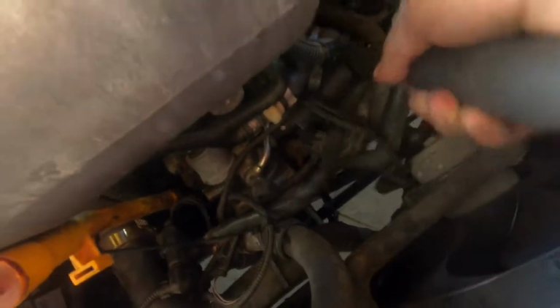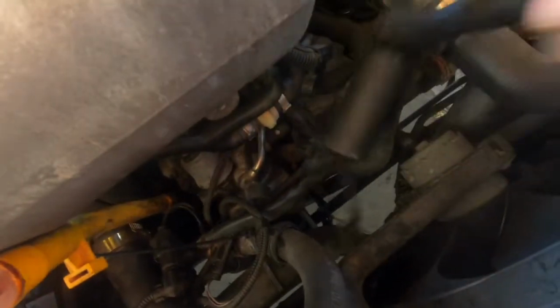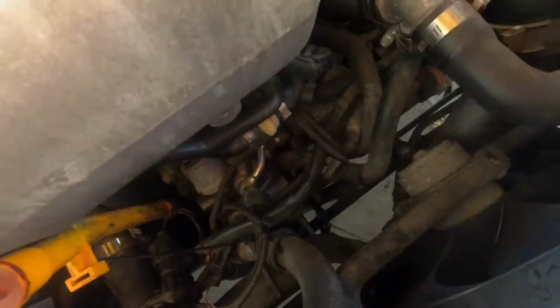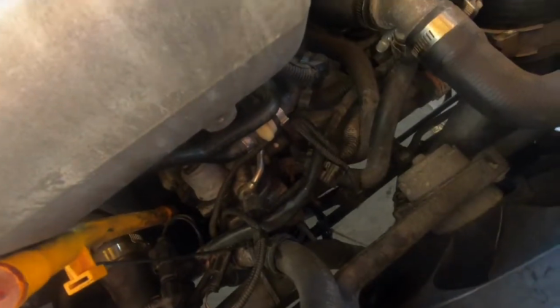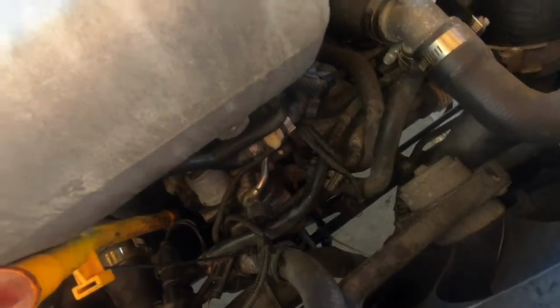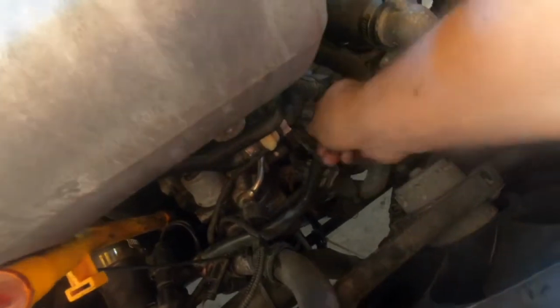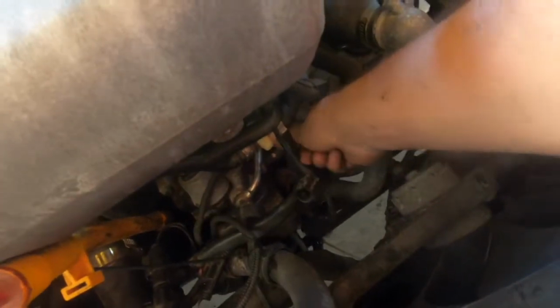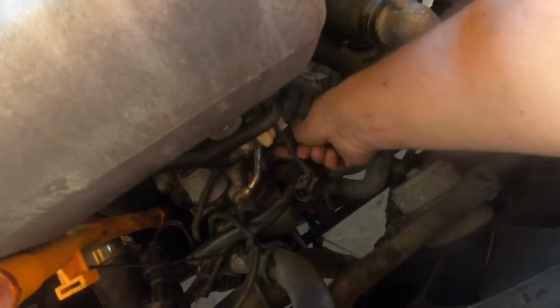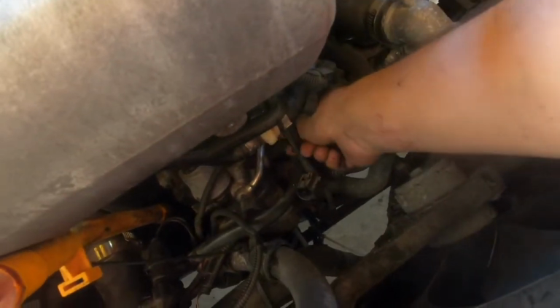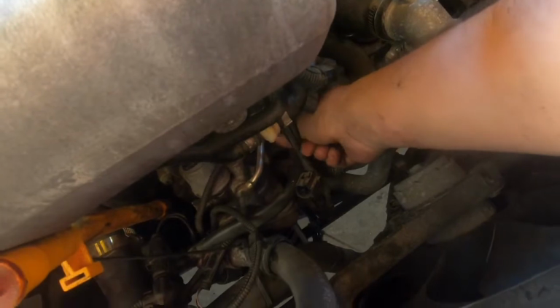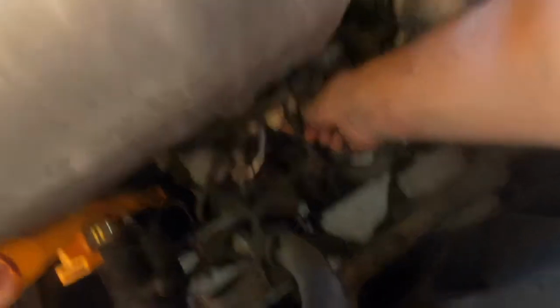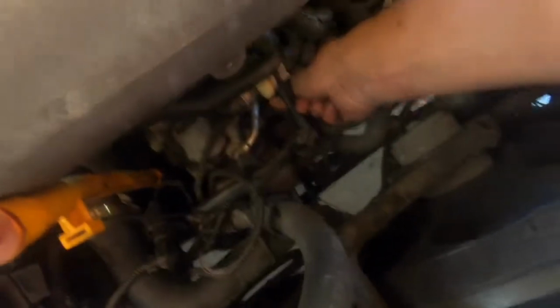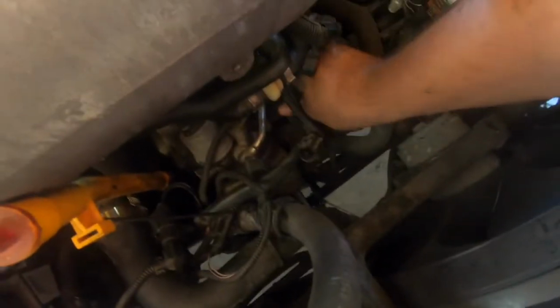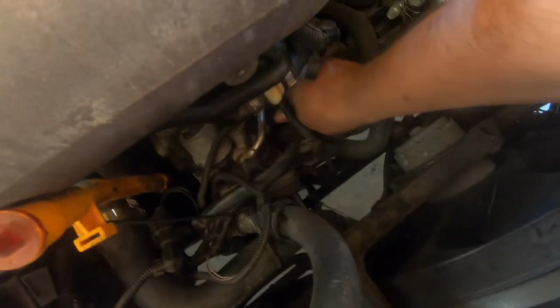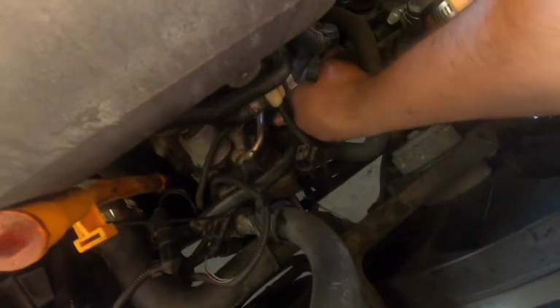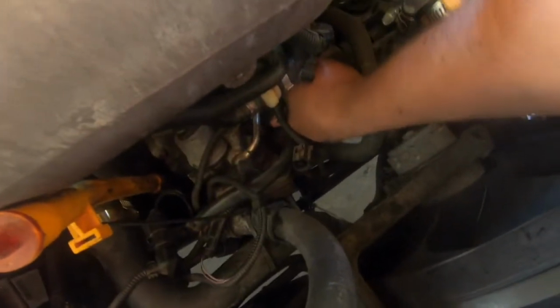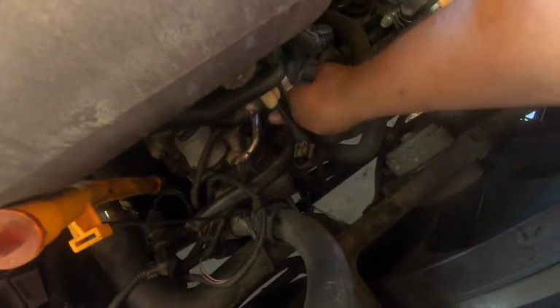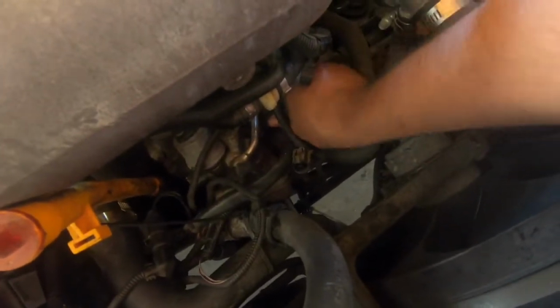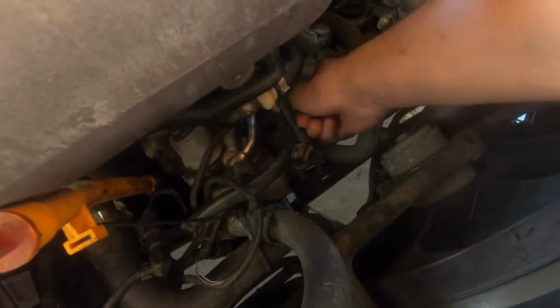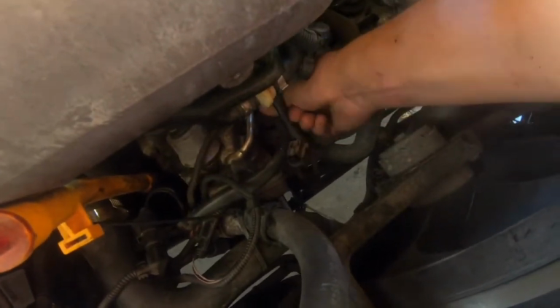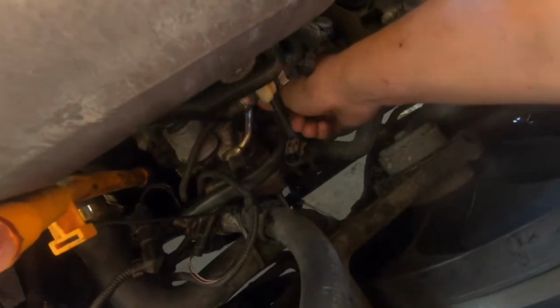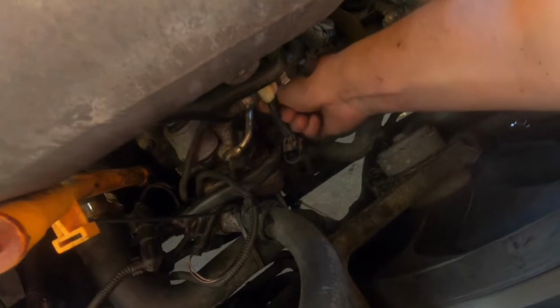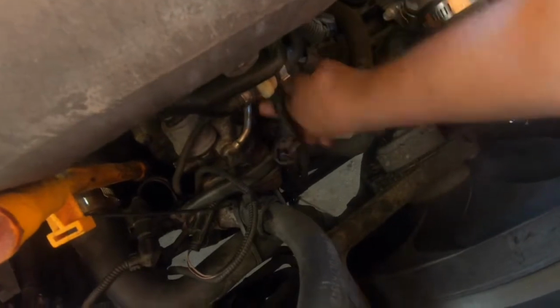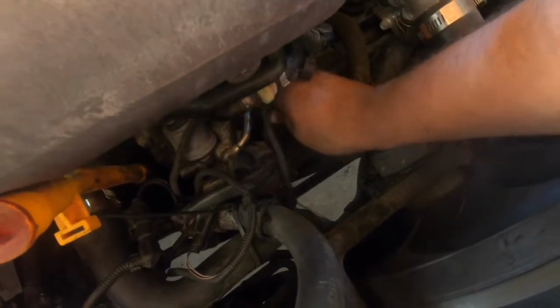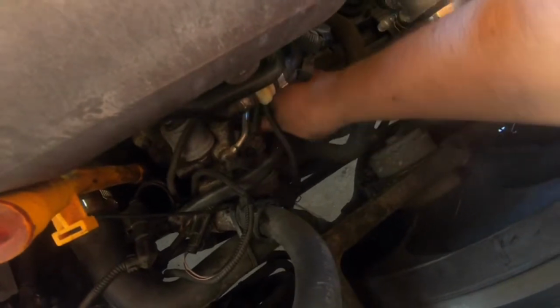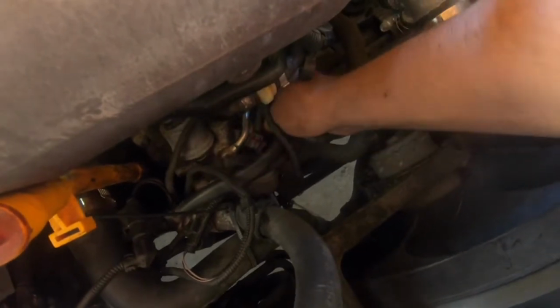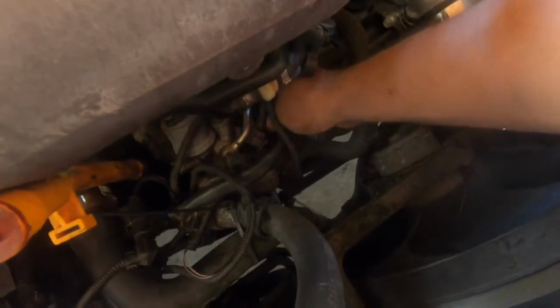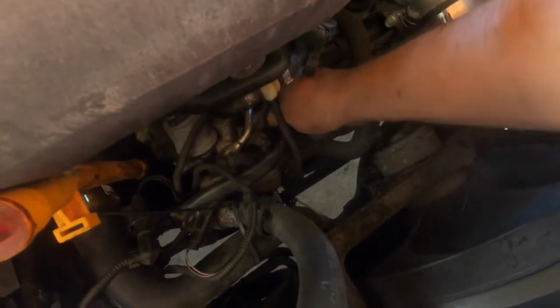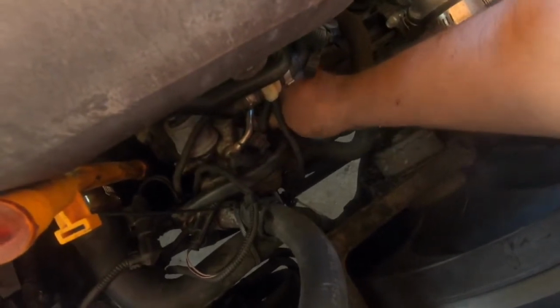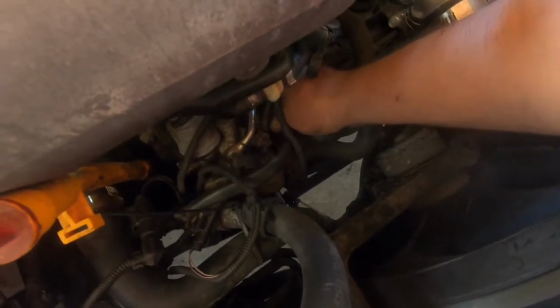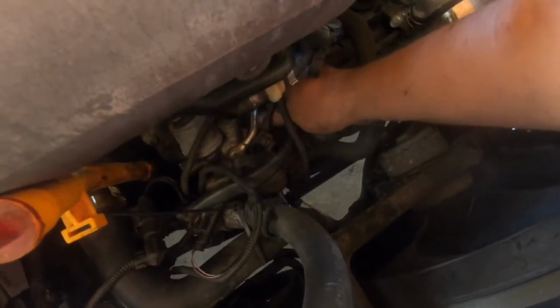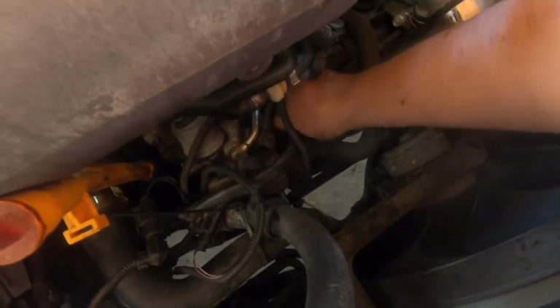Loosen that up and pull this little bad boy out.